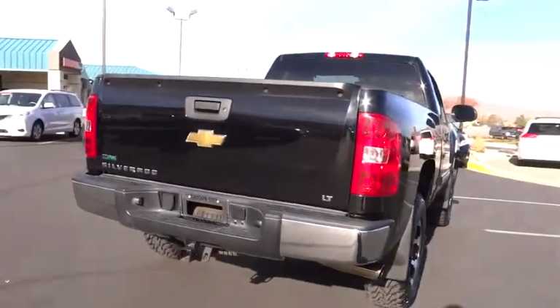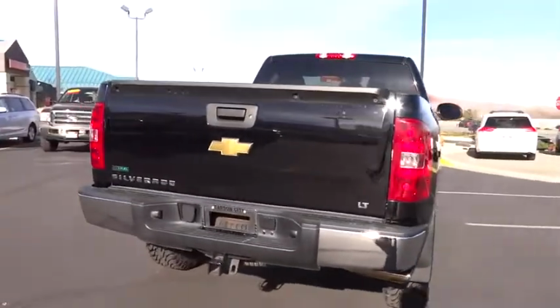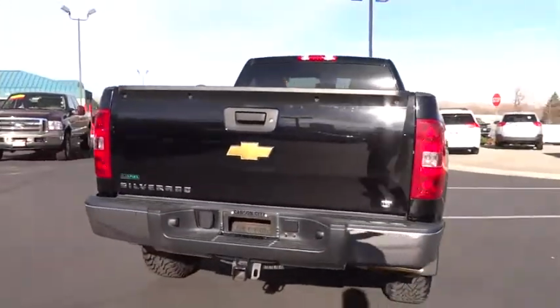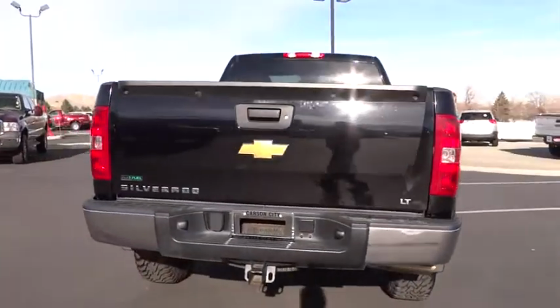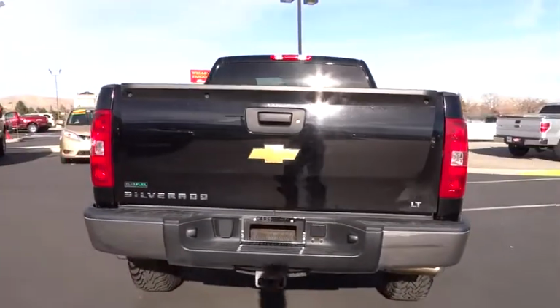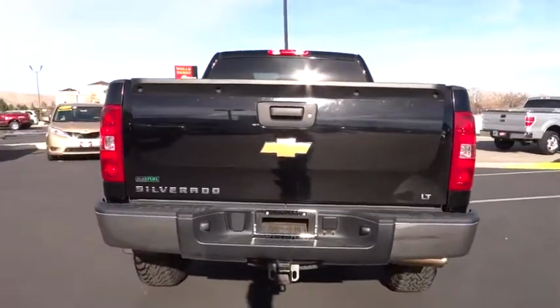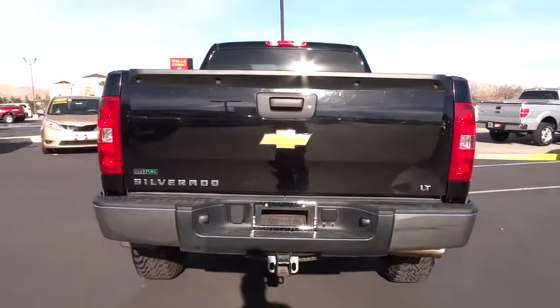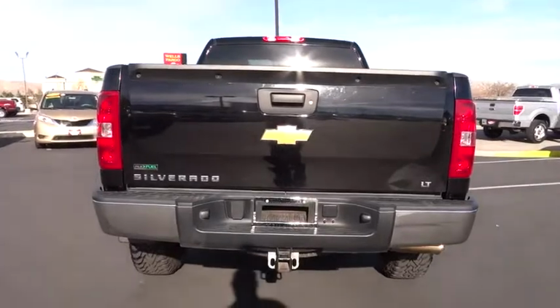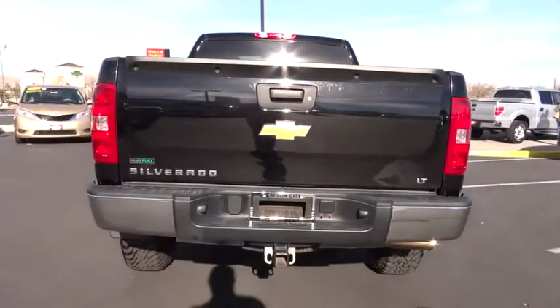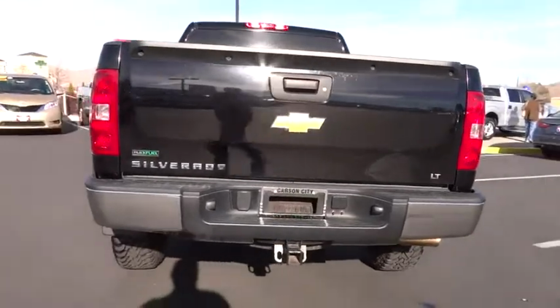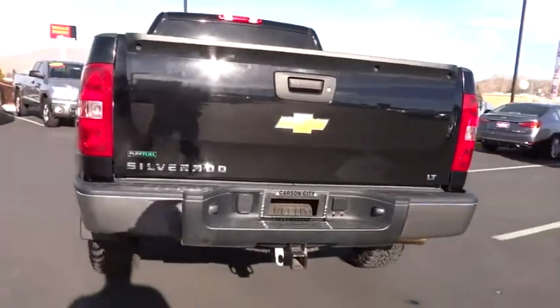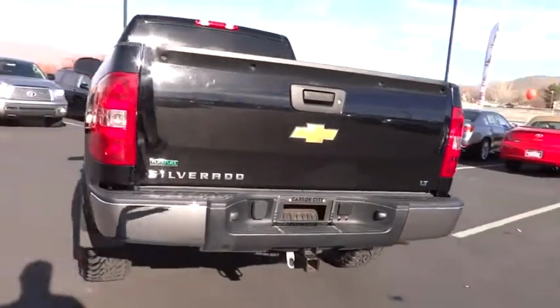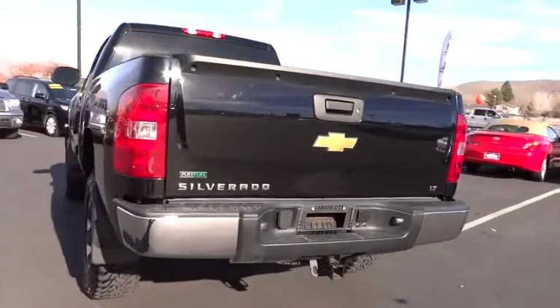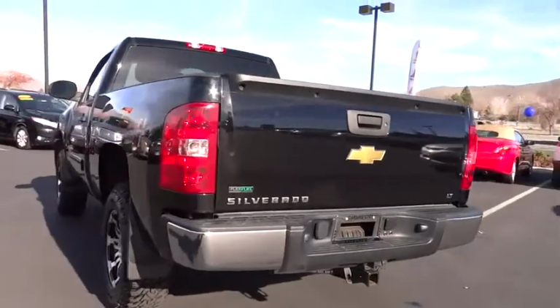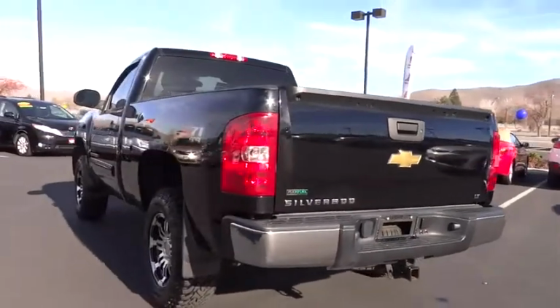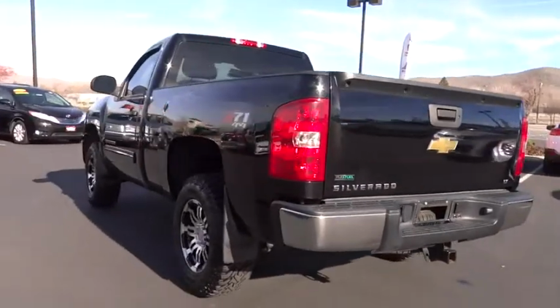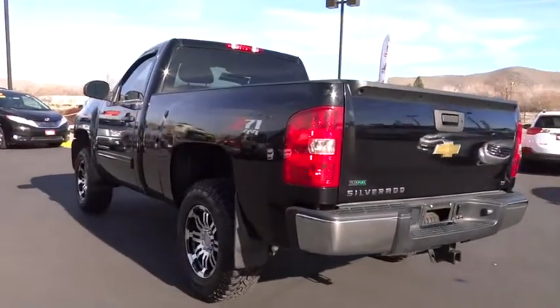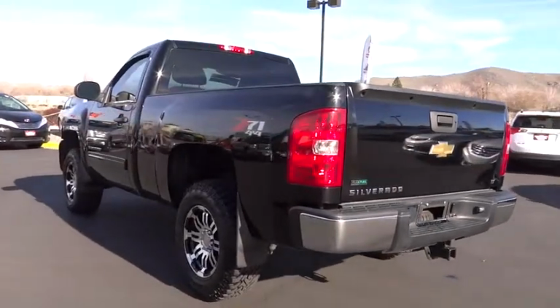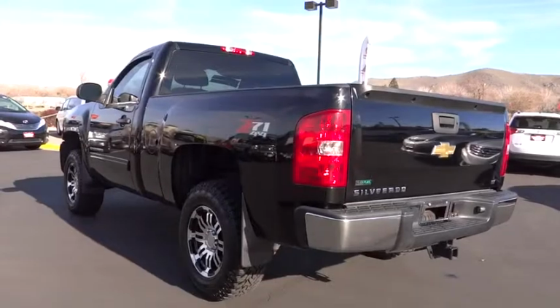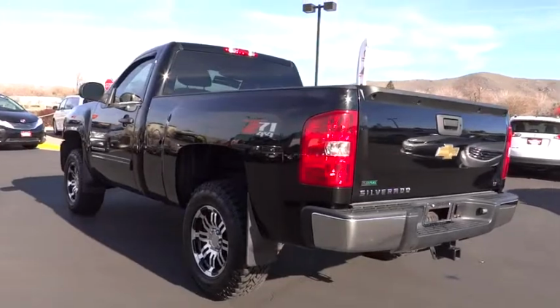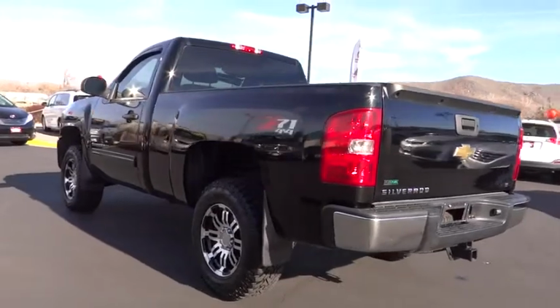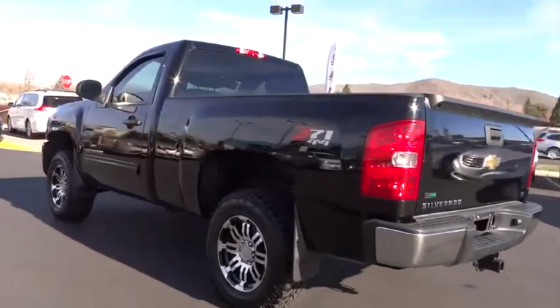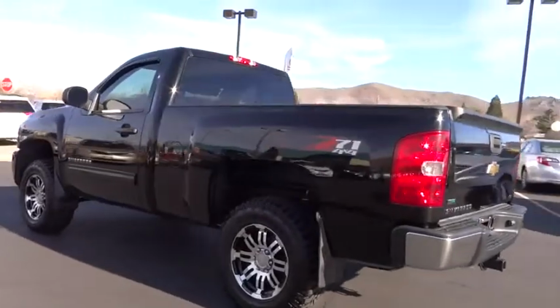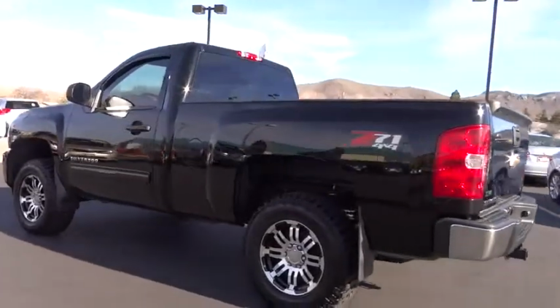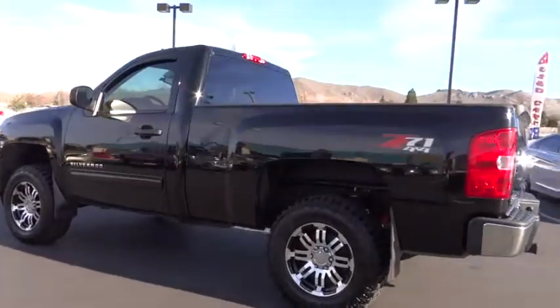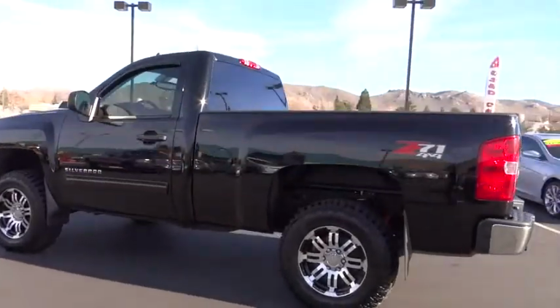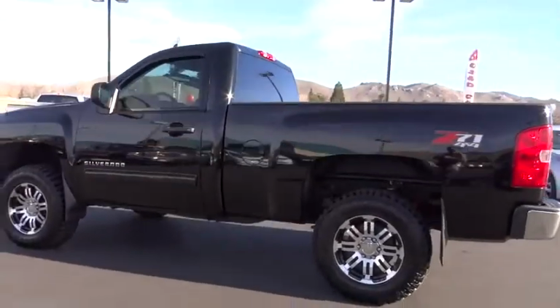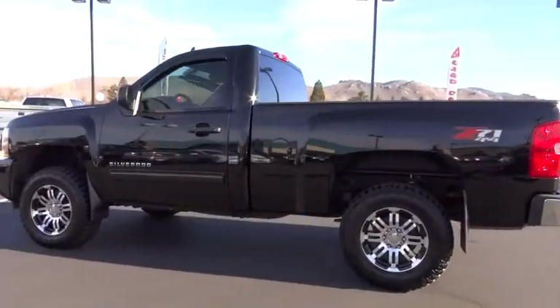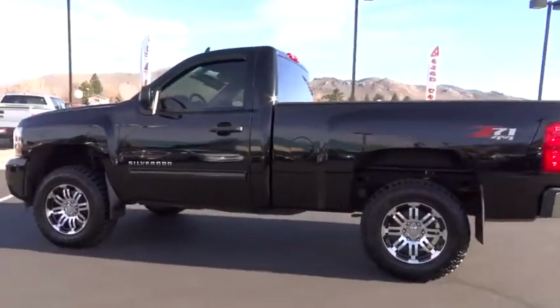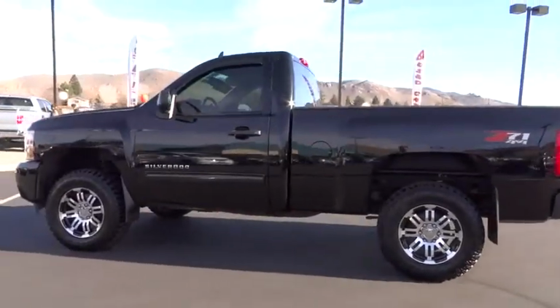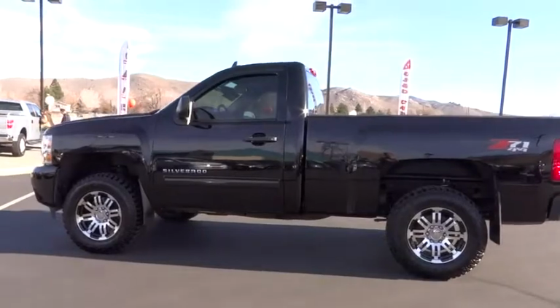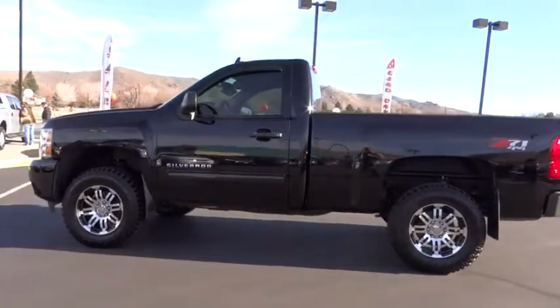Floor mats, keyless entry, AM FM stereo radio, MP3 player, power windows, passenger airbag, CD player, security system, power door locks, daytime running lights, chrome wheels.